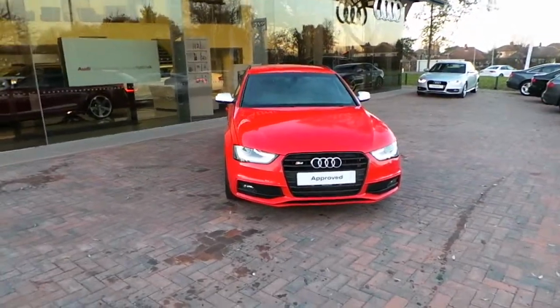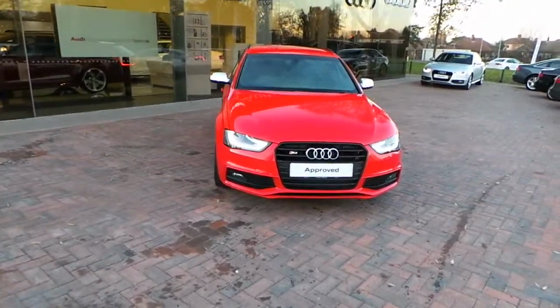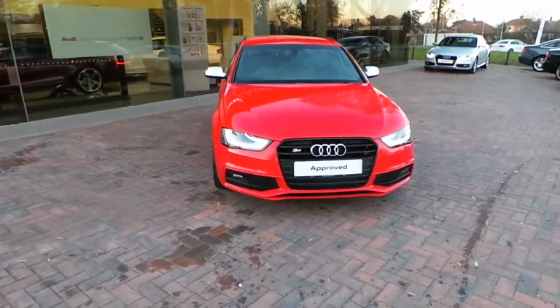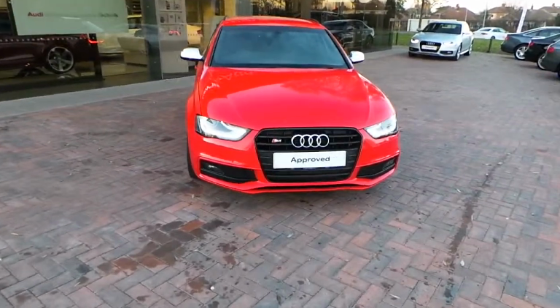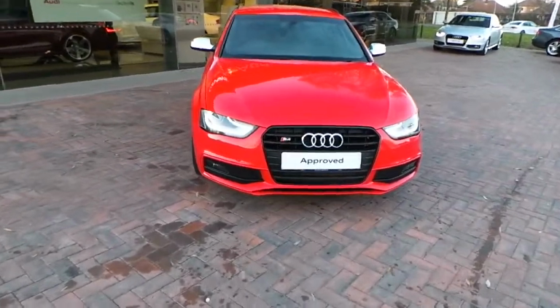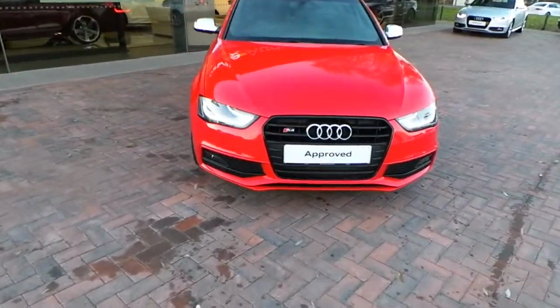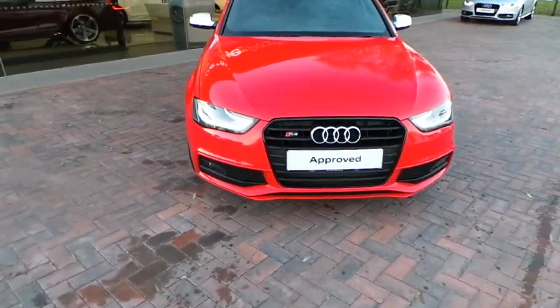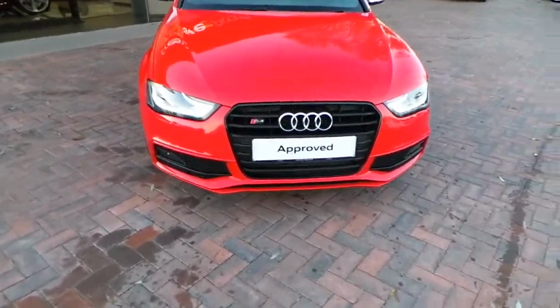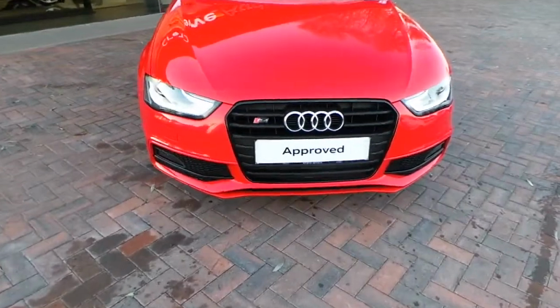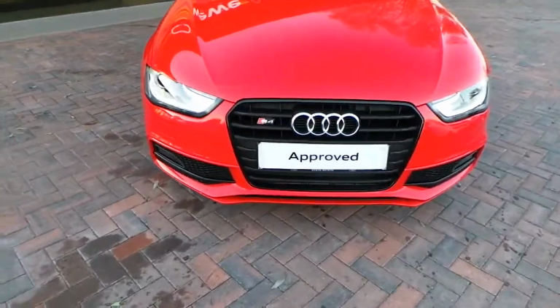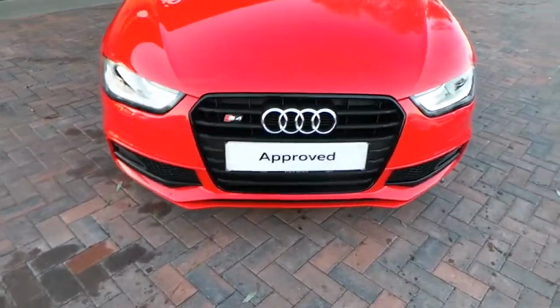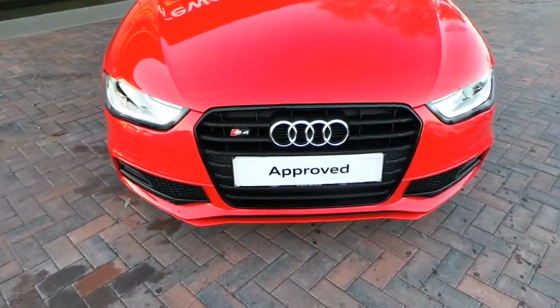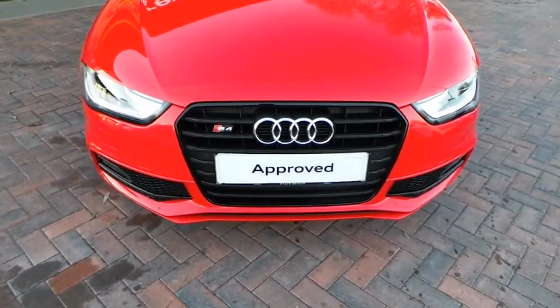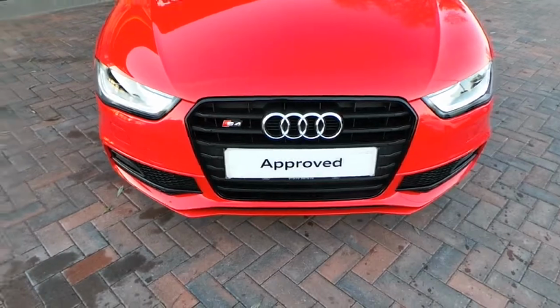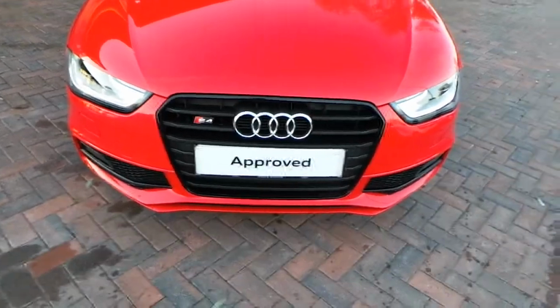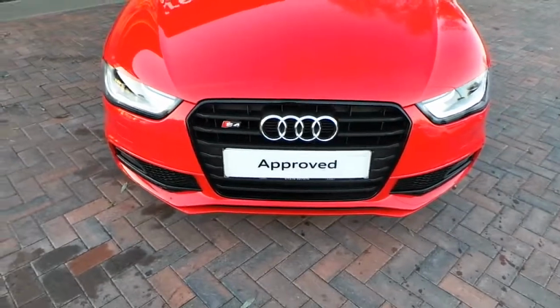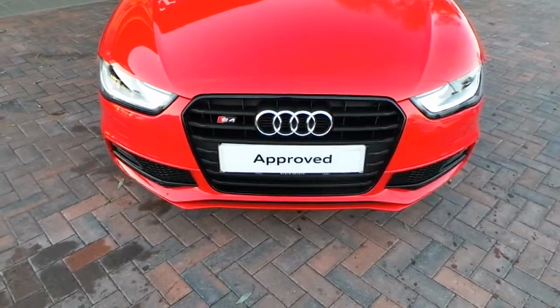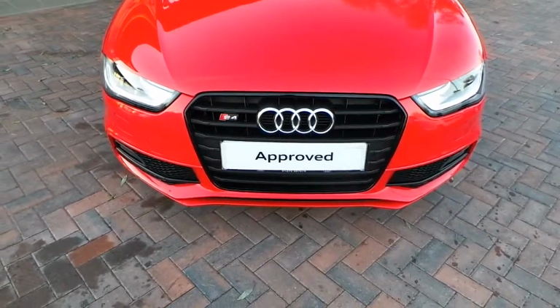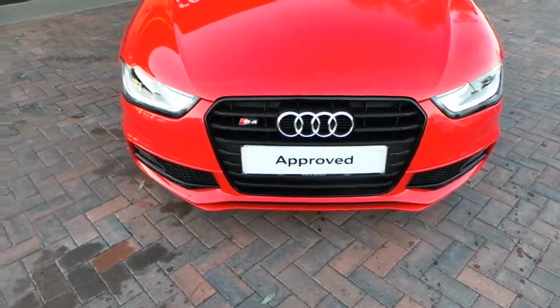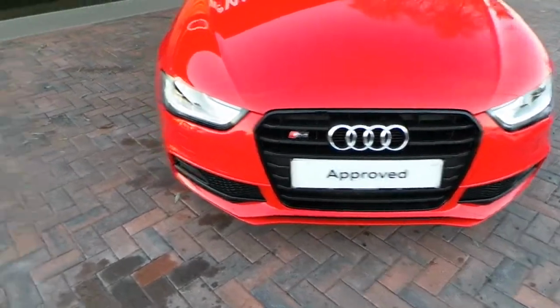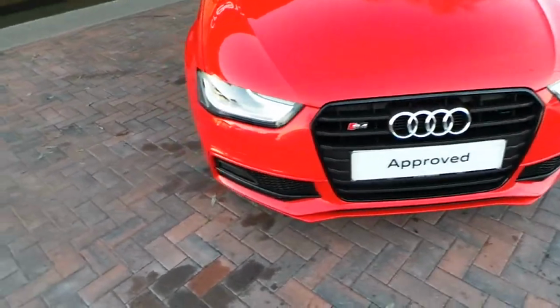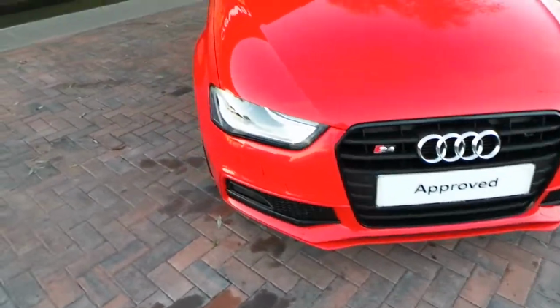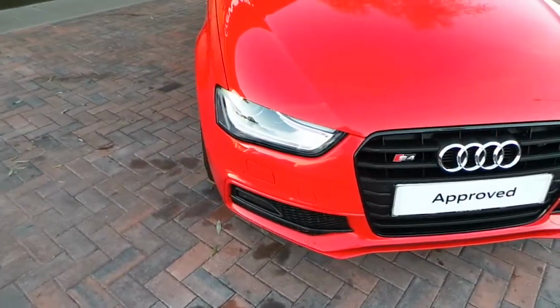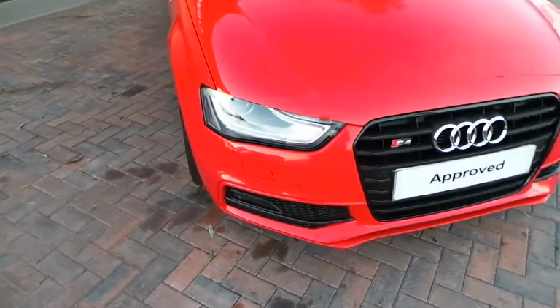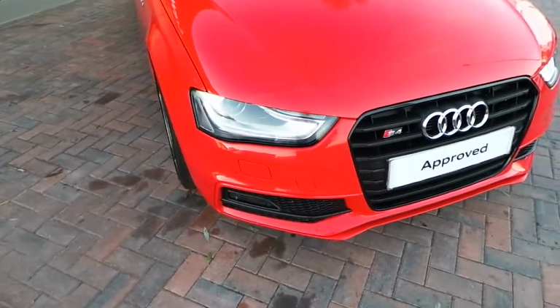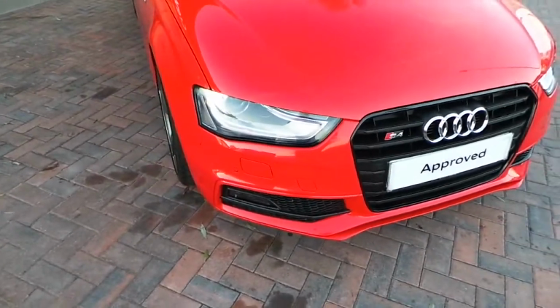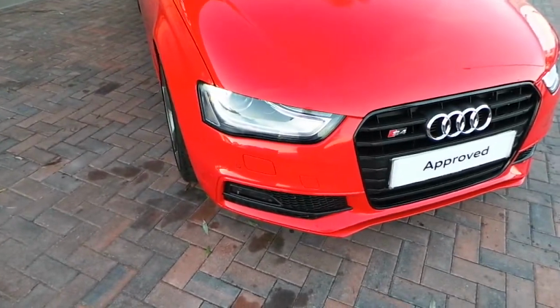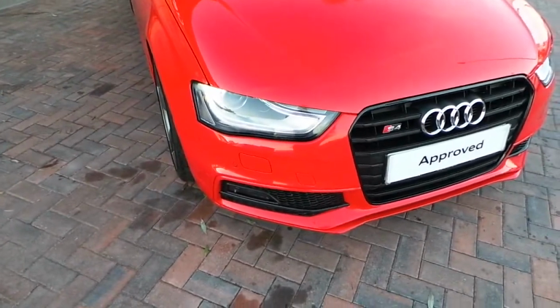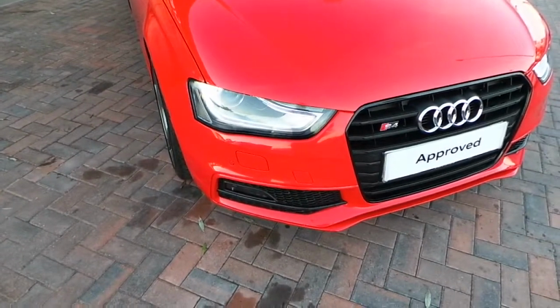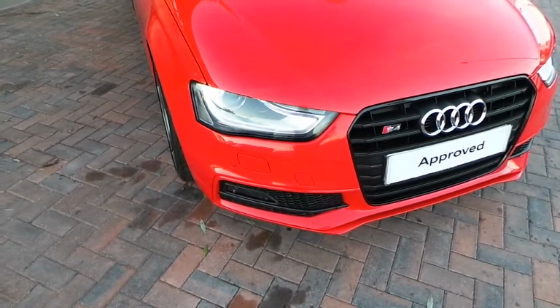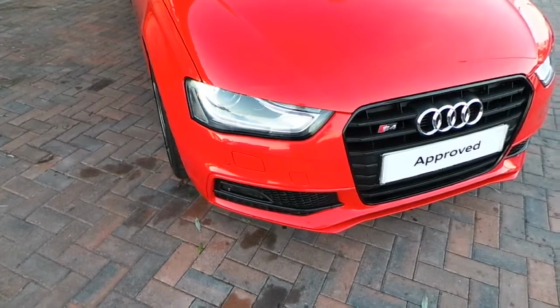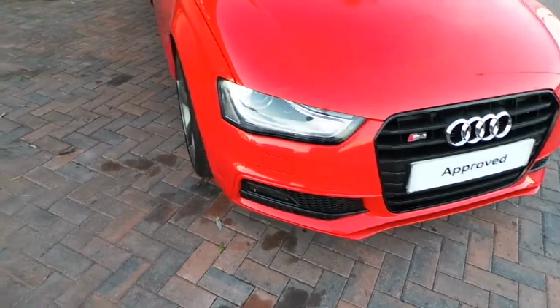On the front of the car you can see the start of the black styling pack, so you get black around the new shape grille on this A4, and also the new shape Audi lights with the all-LED daytime running lights.